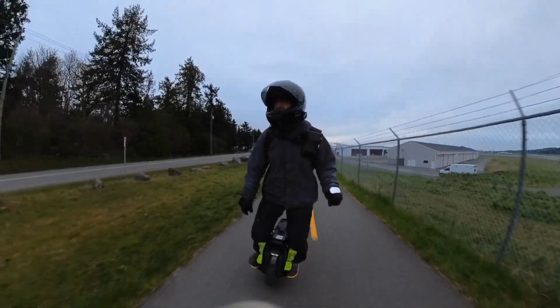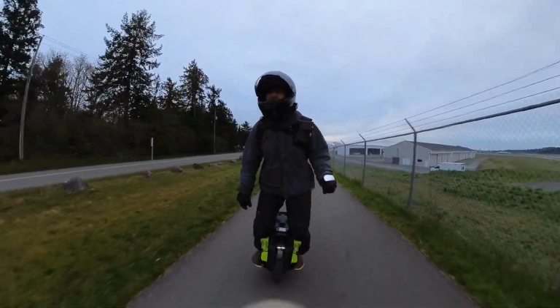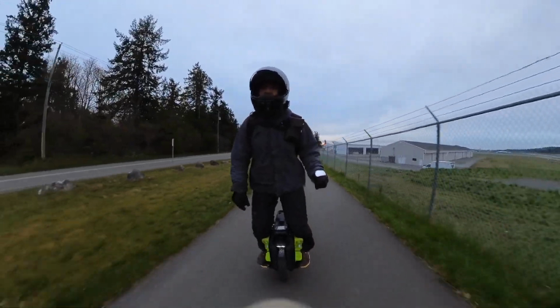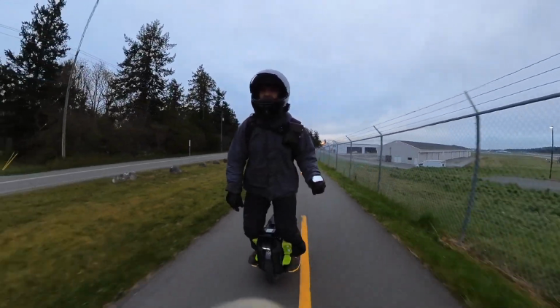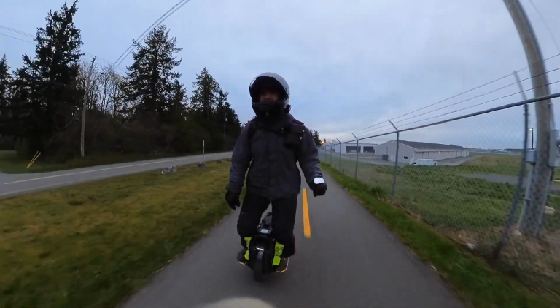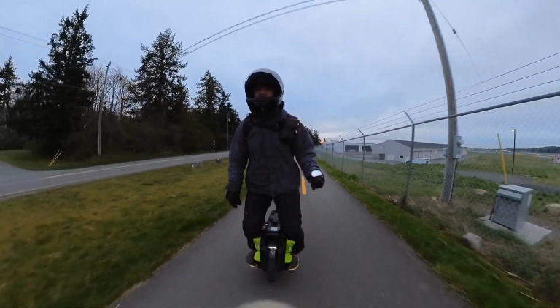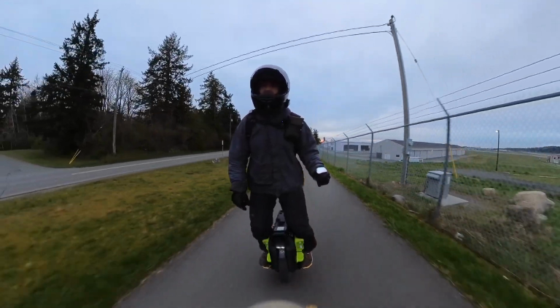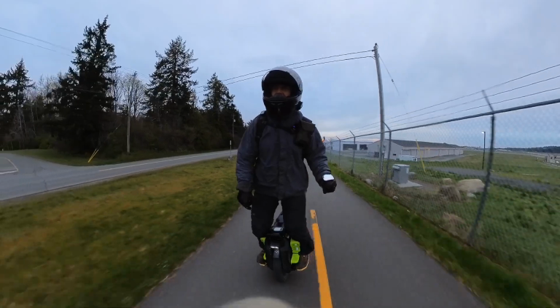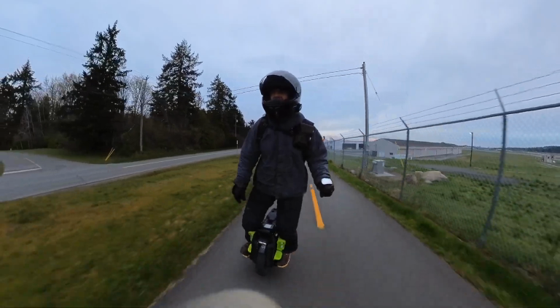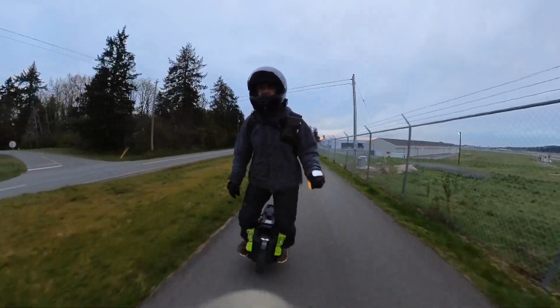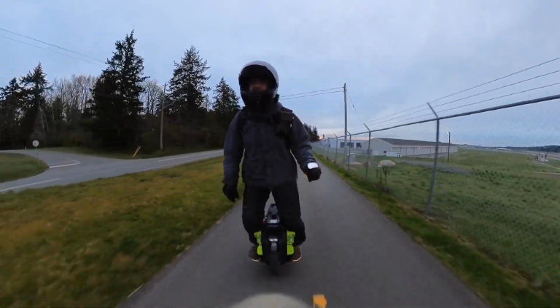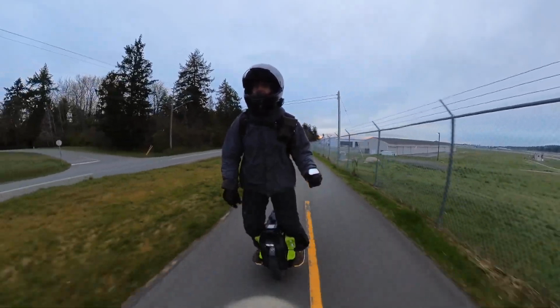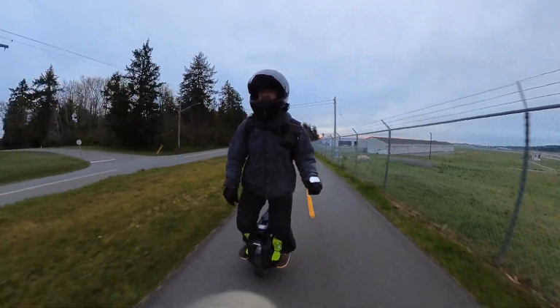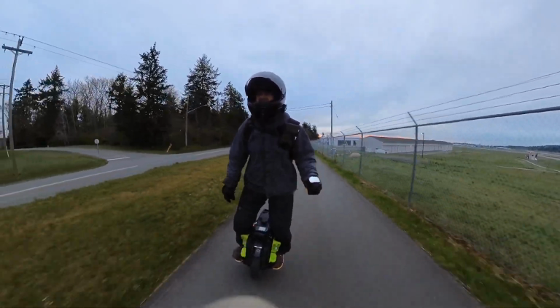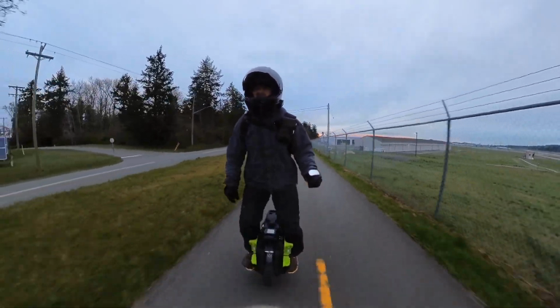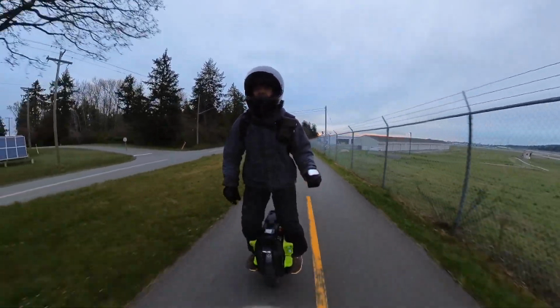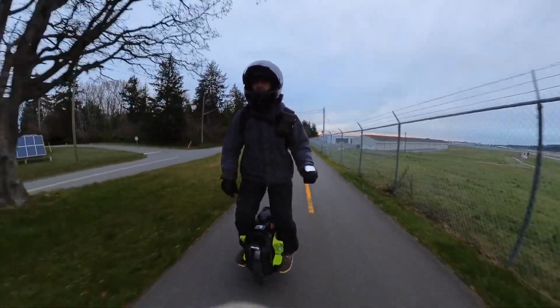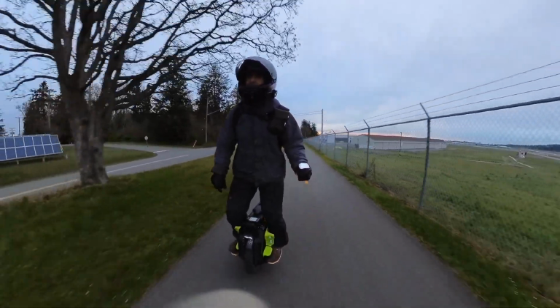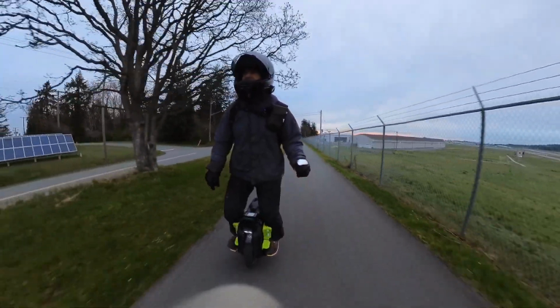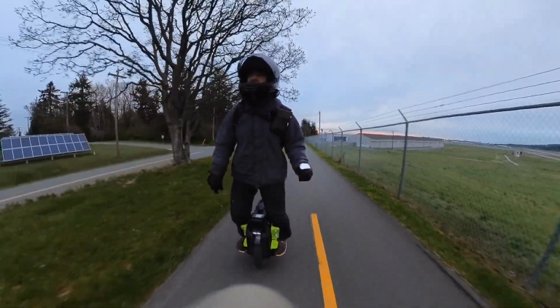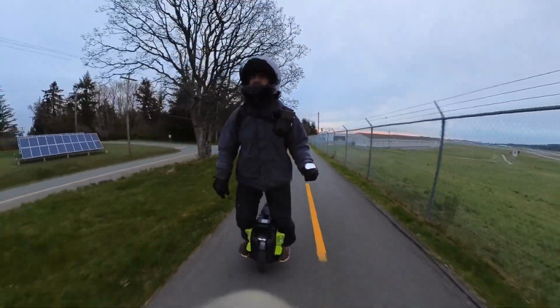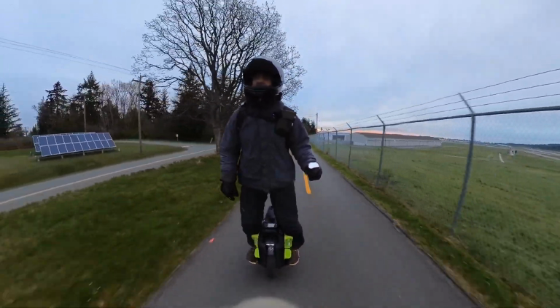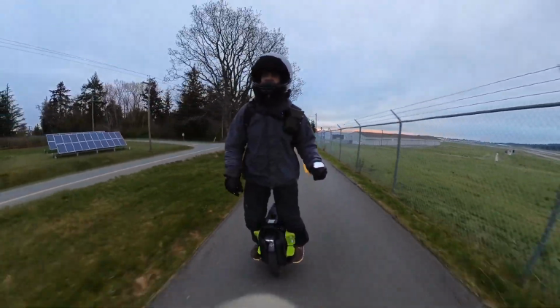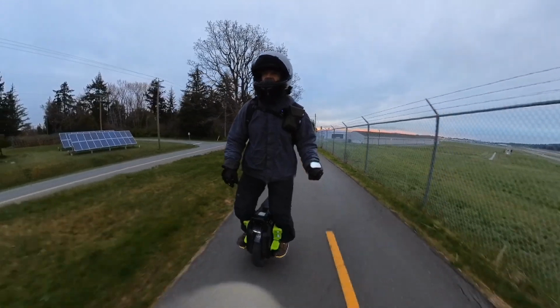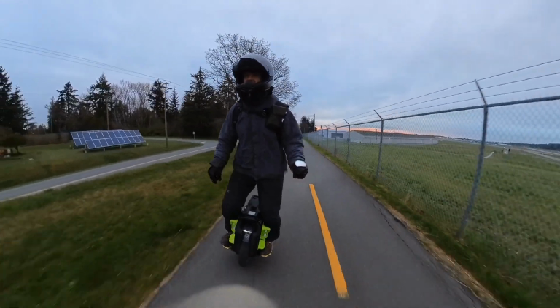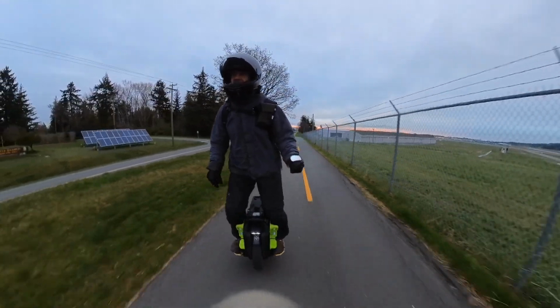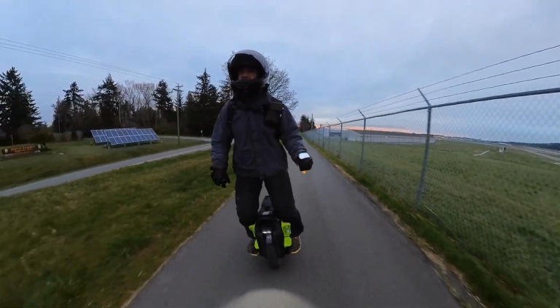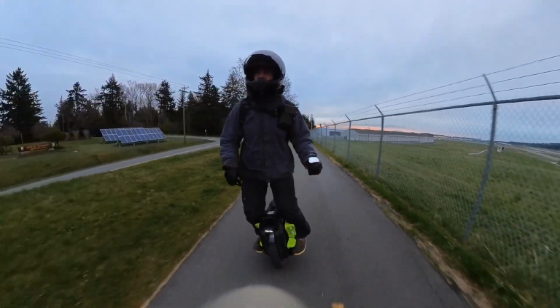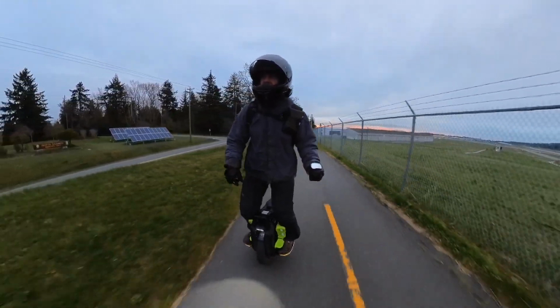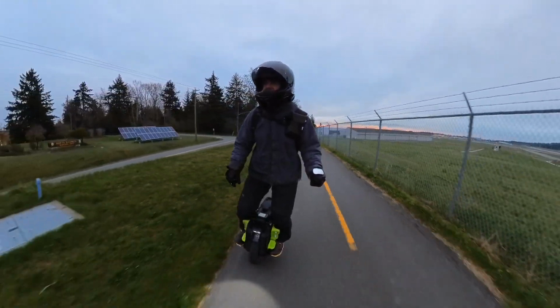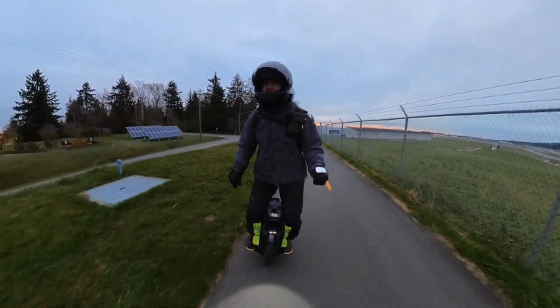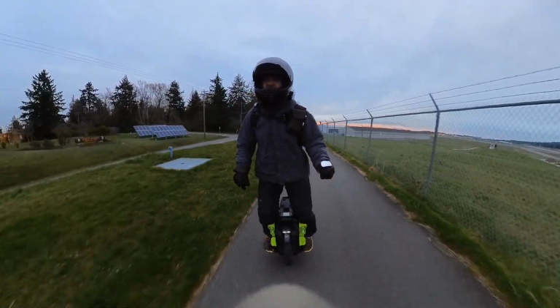Morning! Canadian Badger out on the trail. I've never really done a technique kind of video before, so for anybody that's interested.